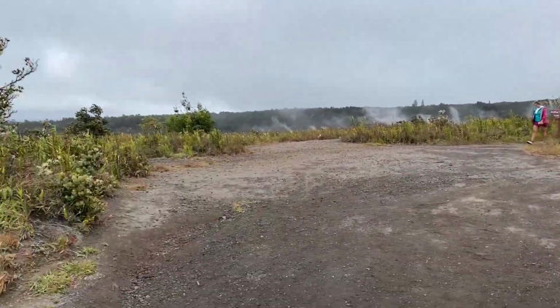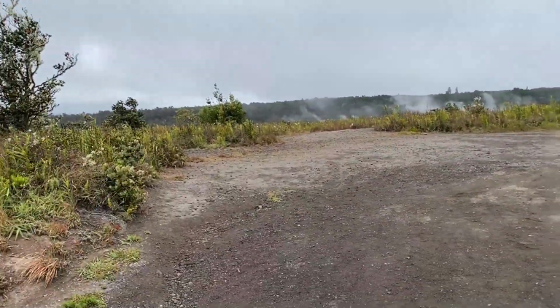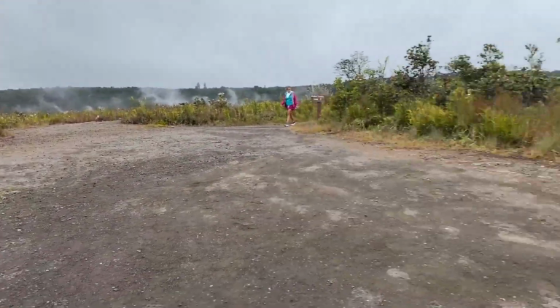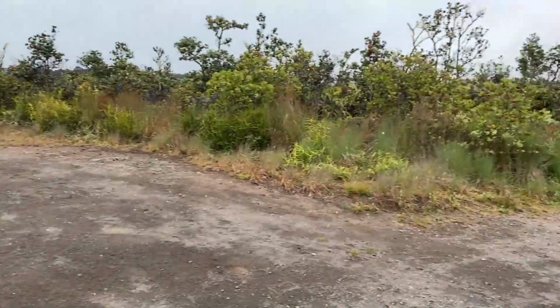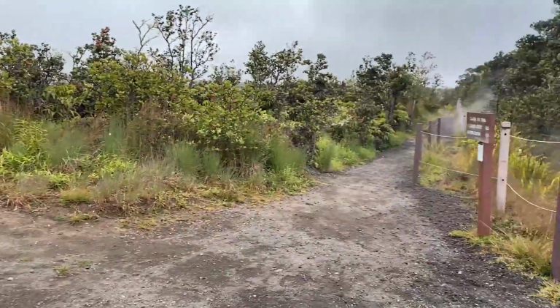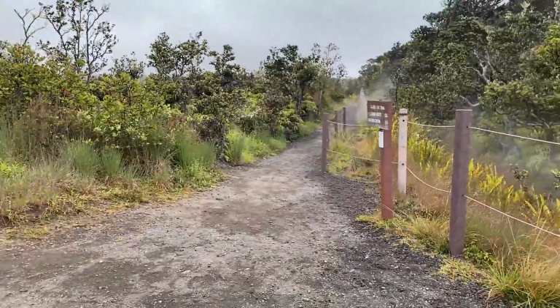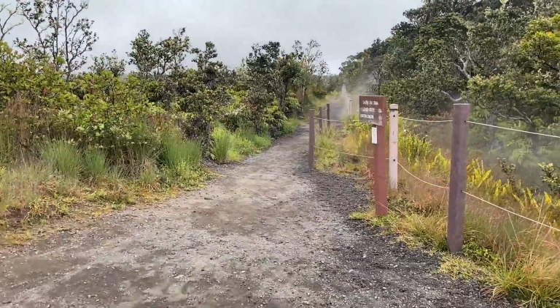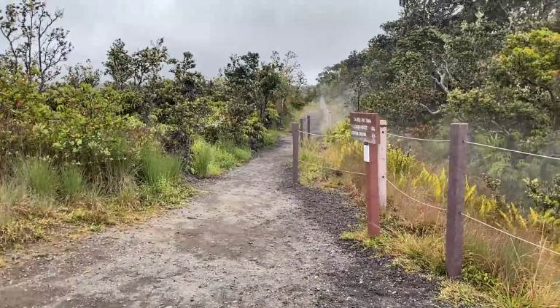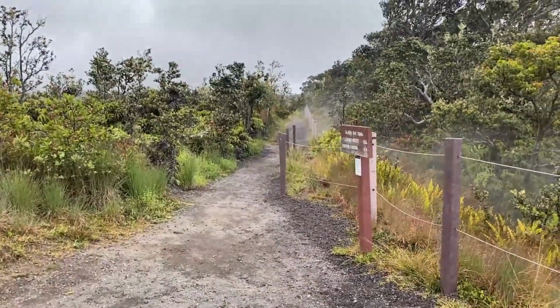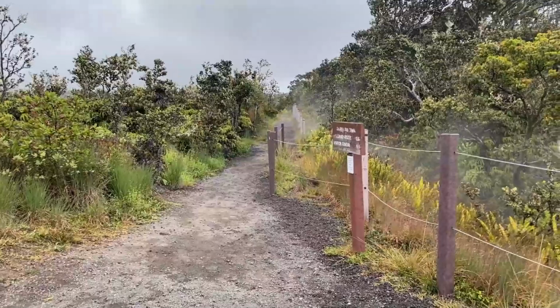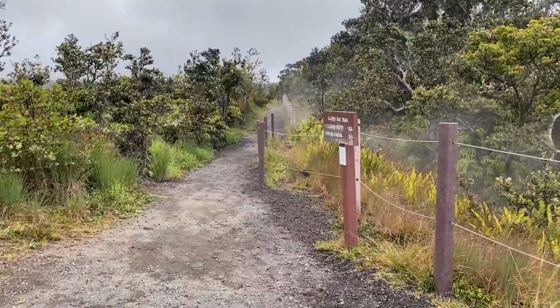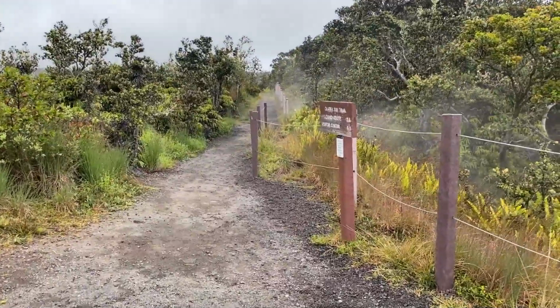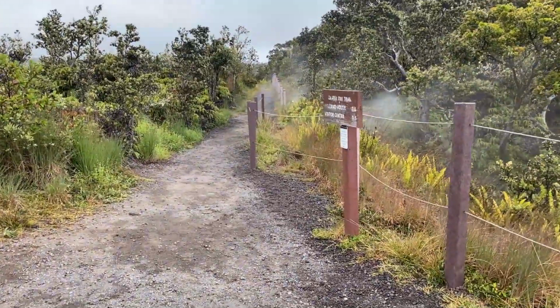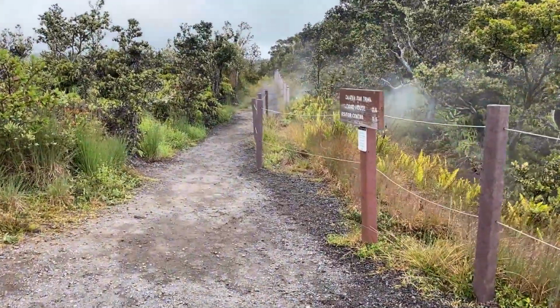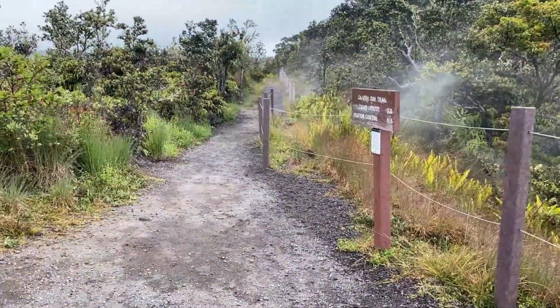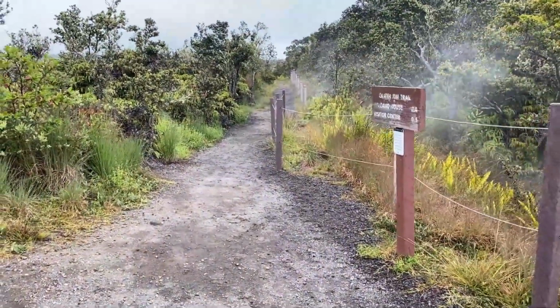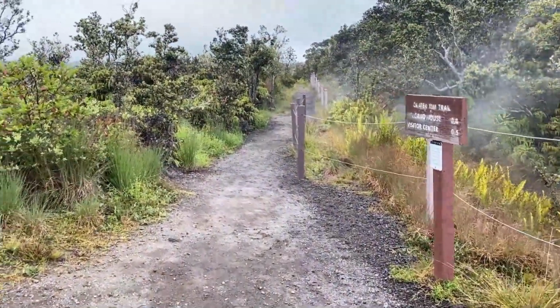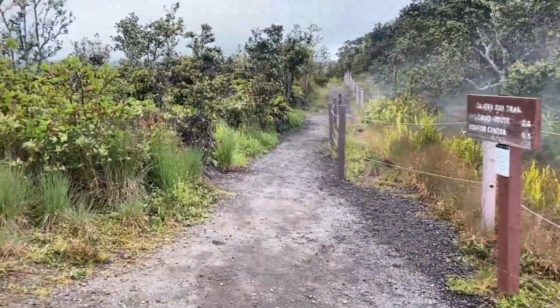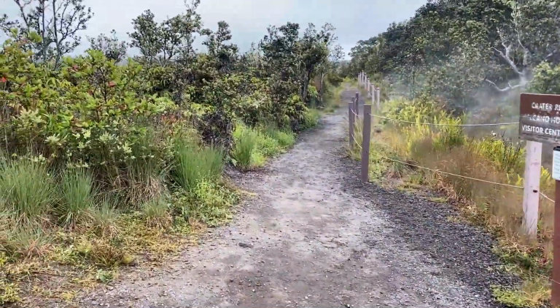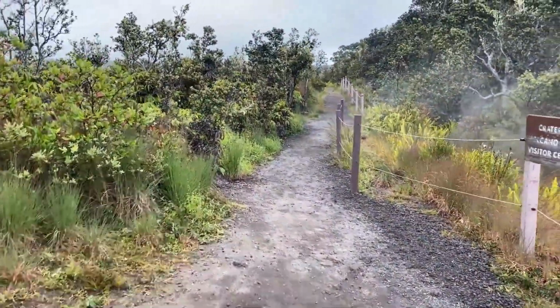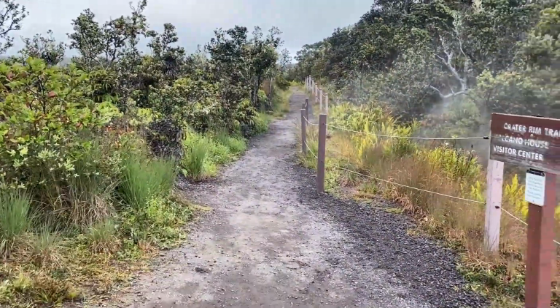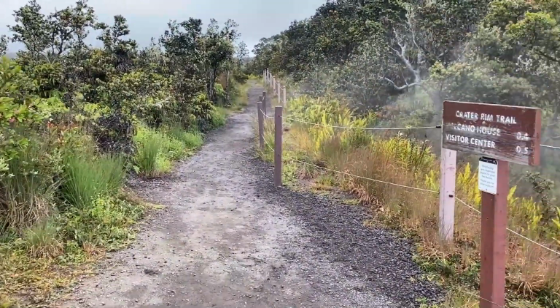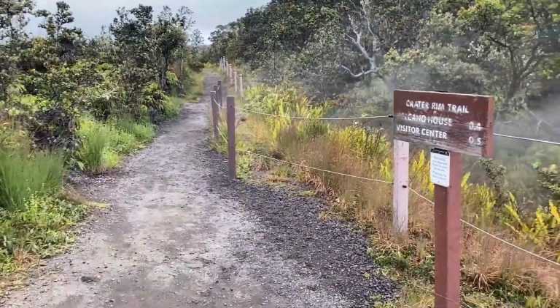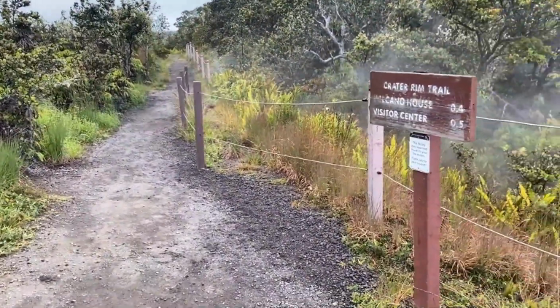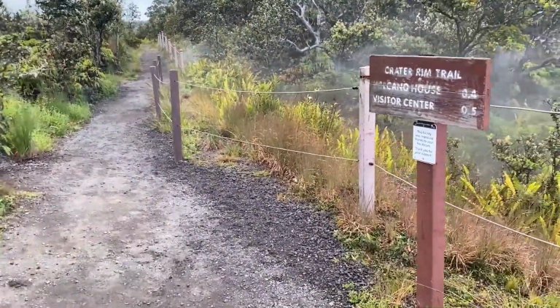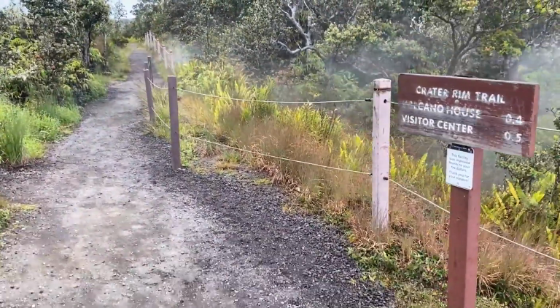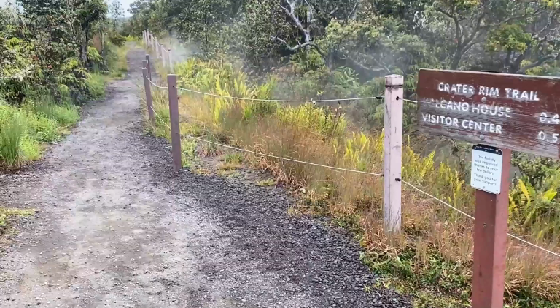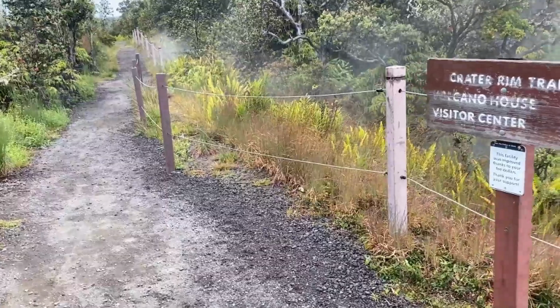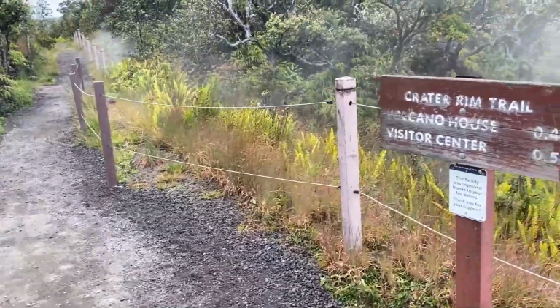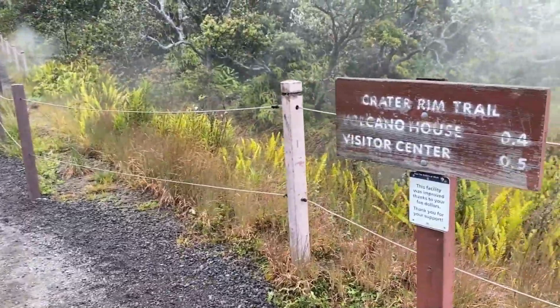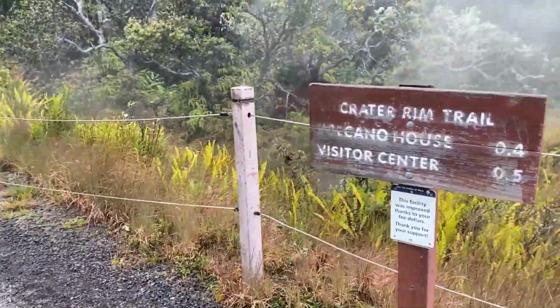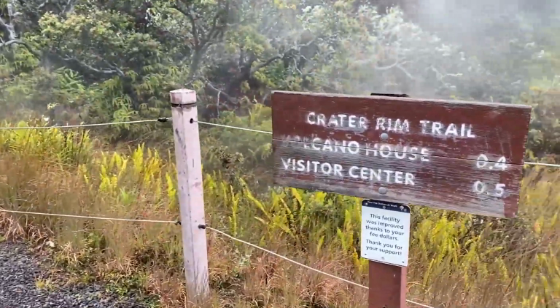Other than that you can't really see where any of the other ones are. There's a sulfur banks sign over there, and it's still quite a bit further to go if we want to get to the third destination, which is the lava tube.